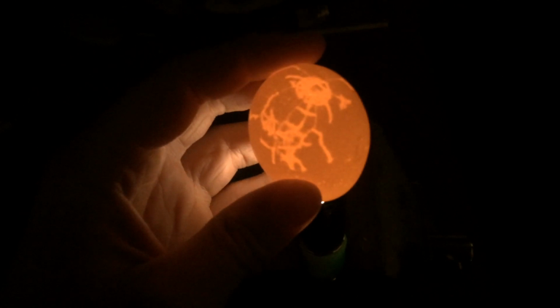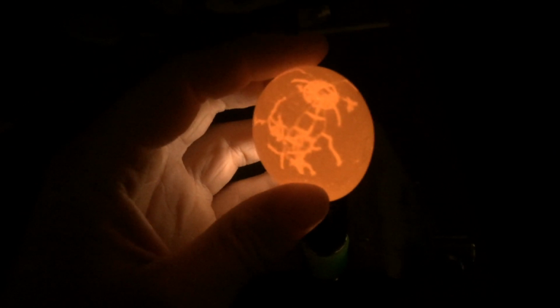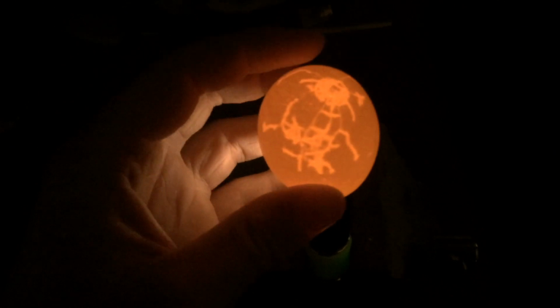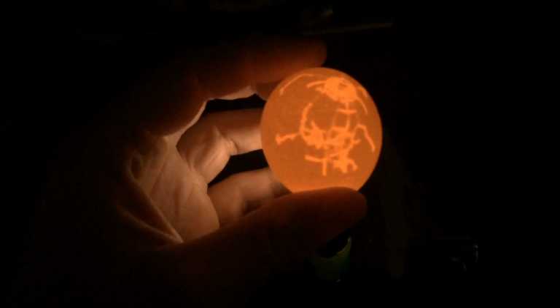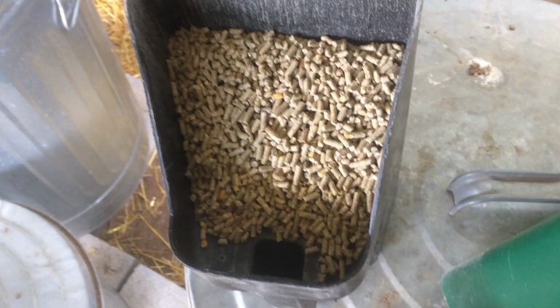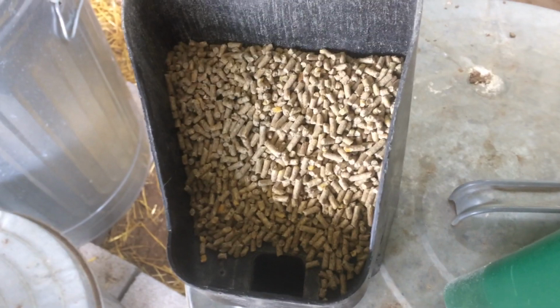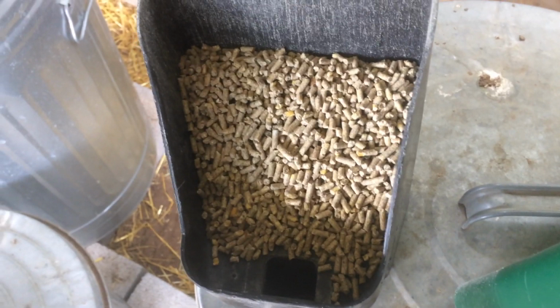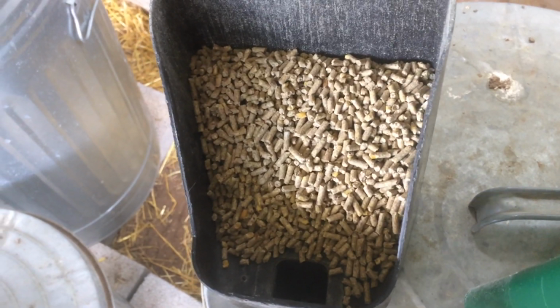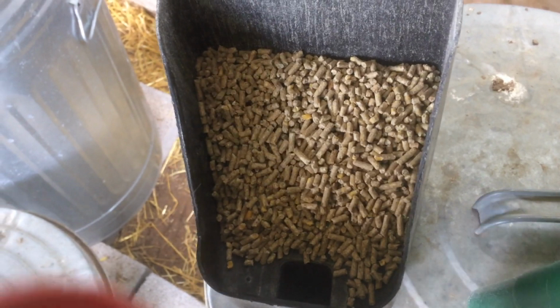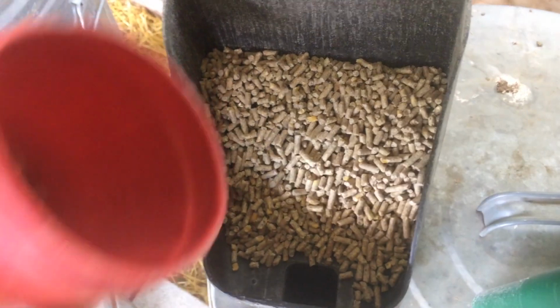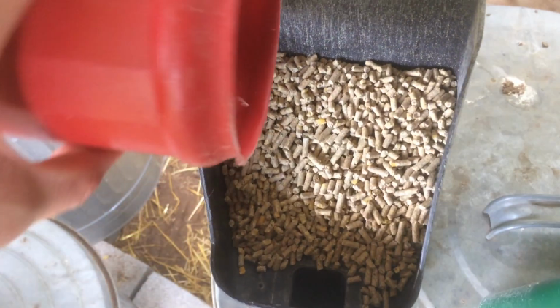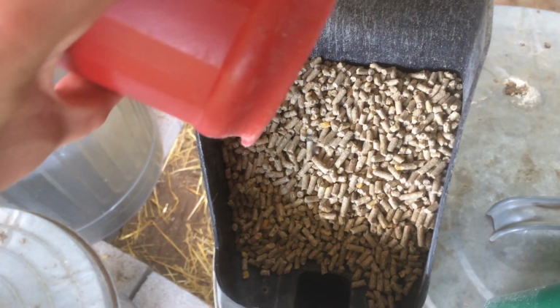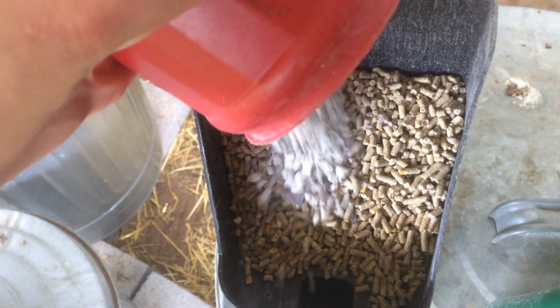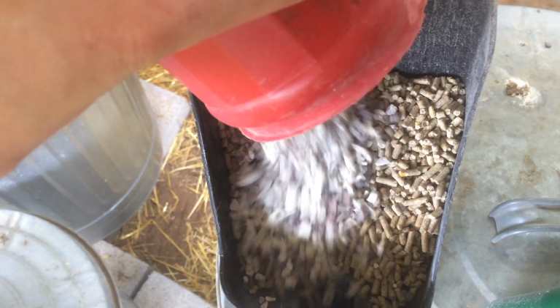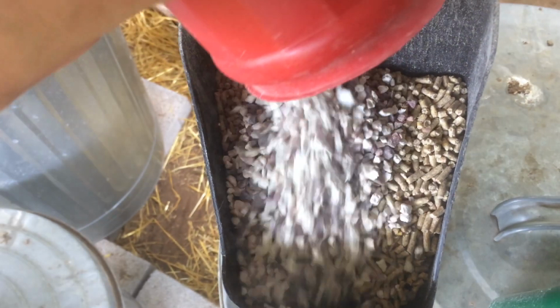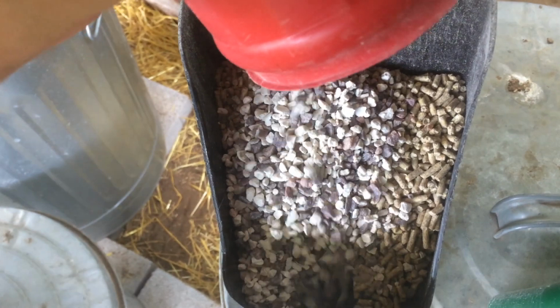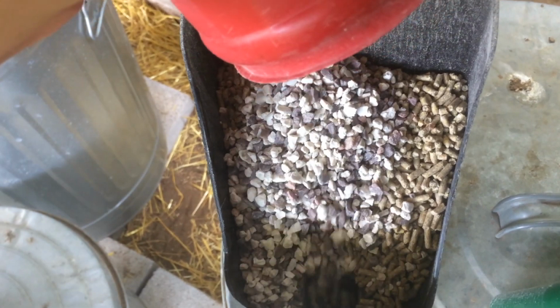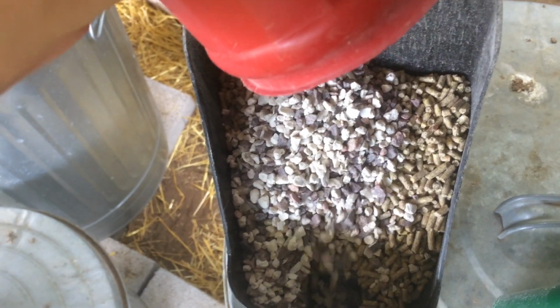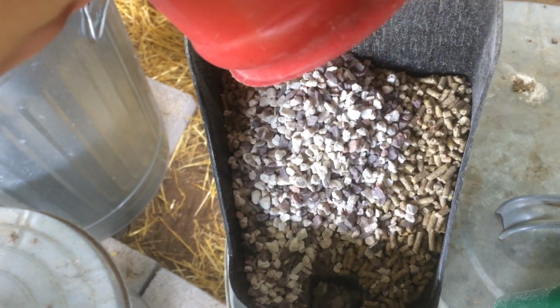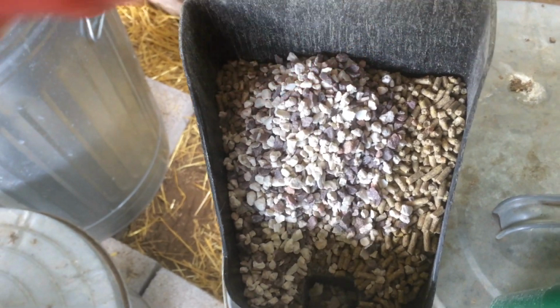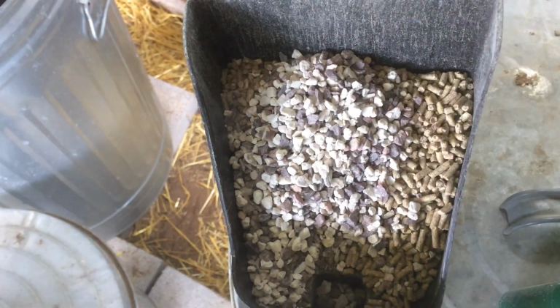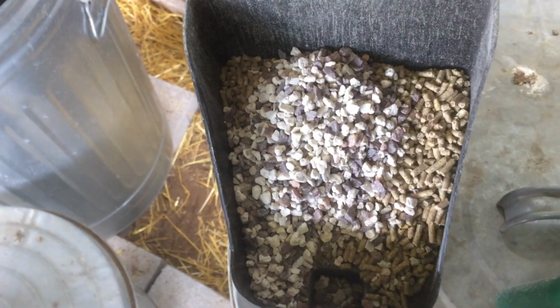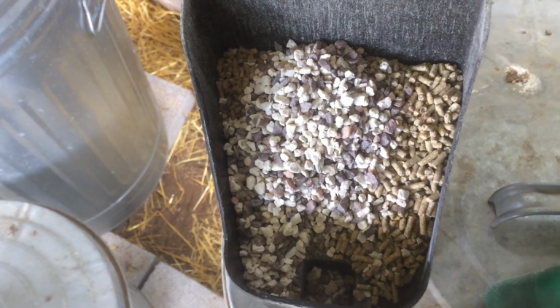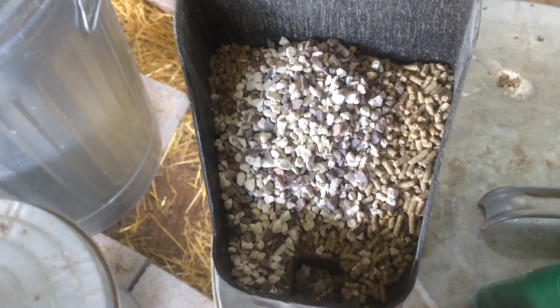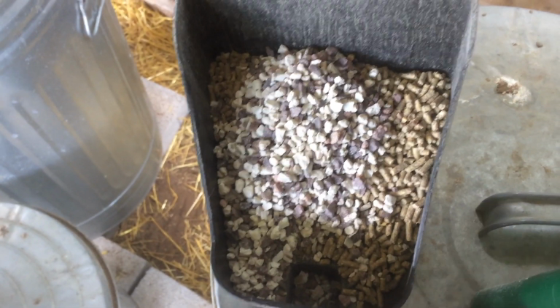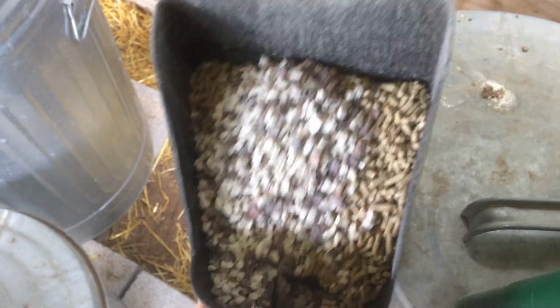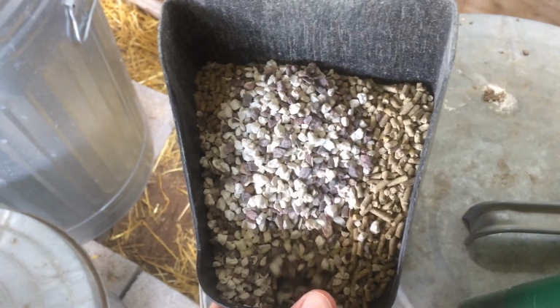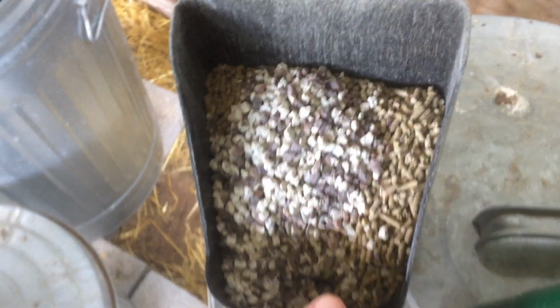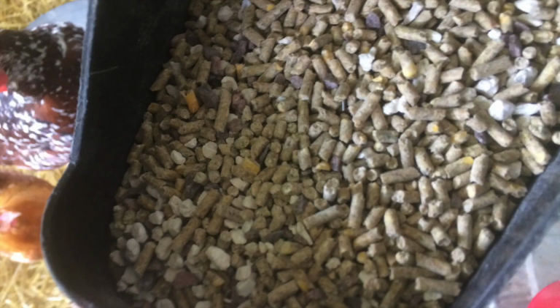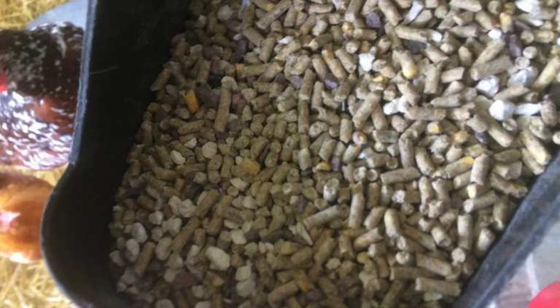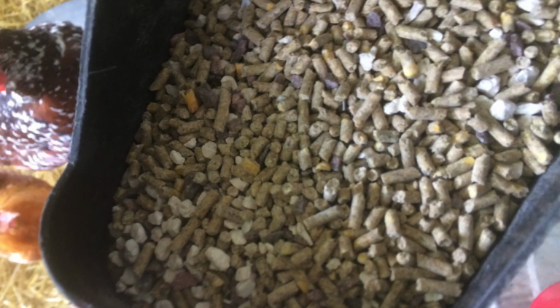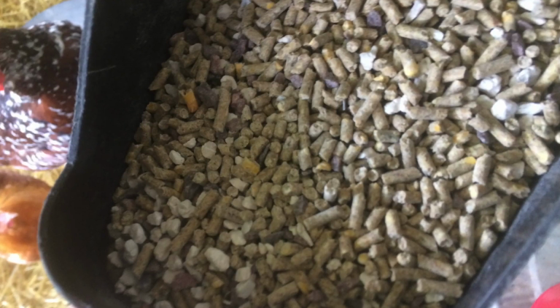In order to combat this, supplement with oyster shell, or your choice of calcium supplement. If this does not fix the problem in the long run, I would suggest switching feeds.